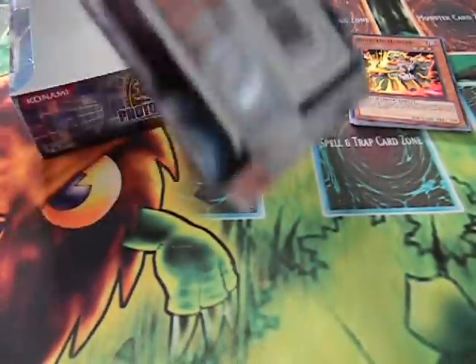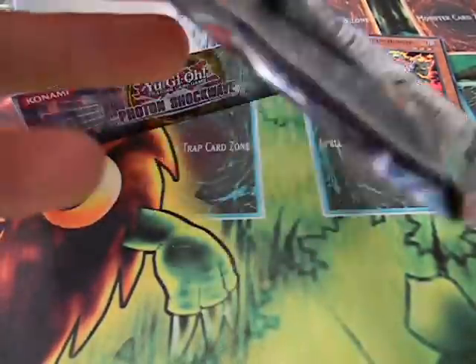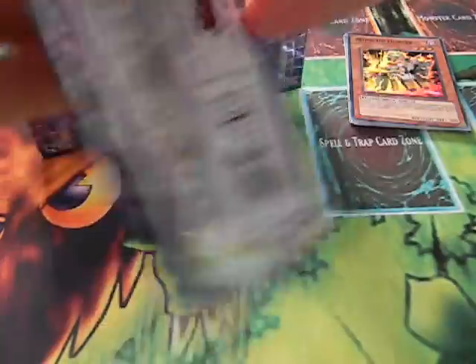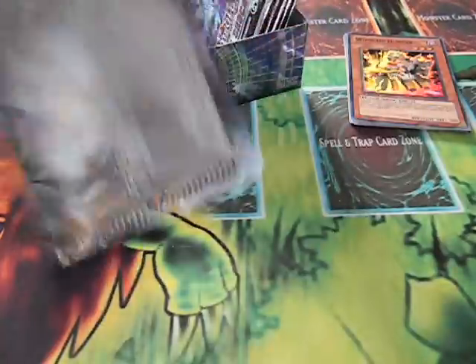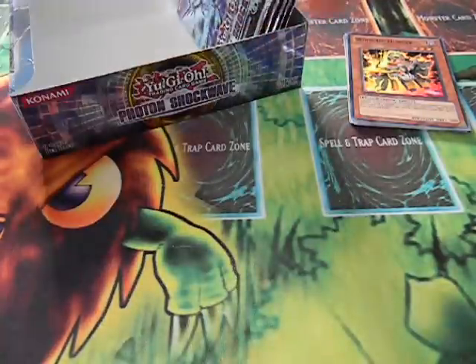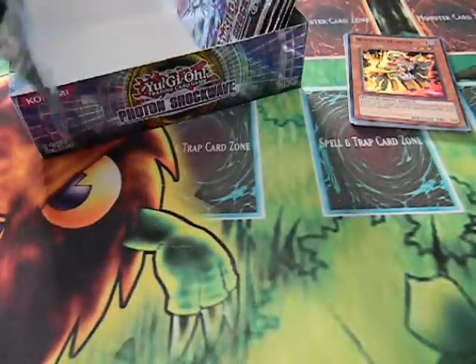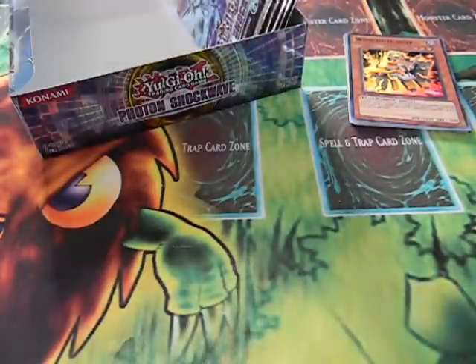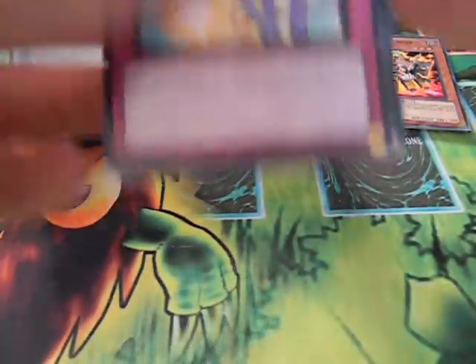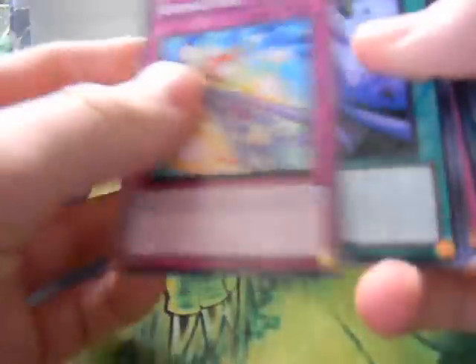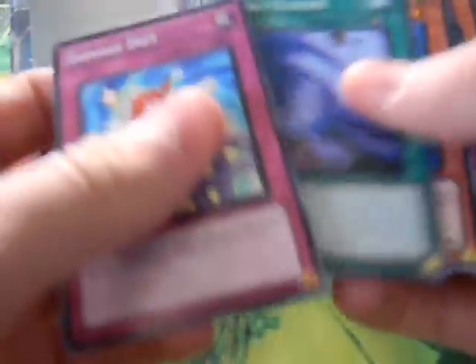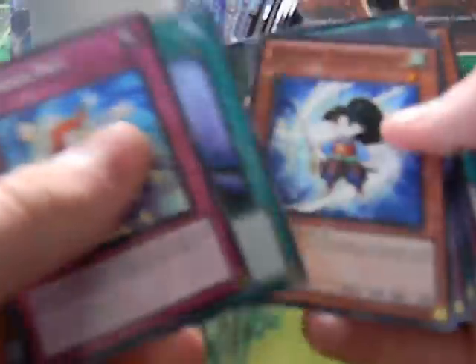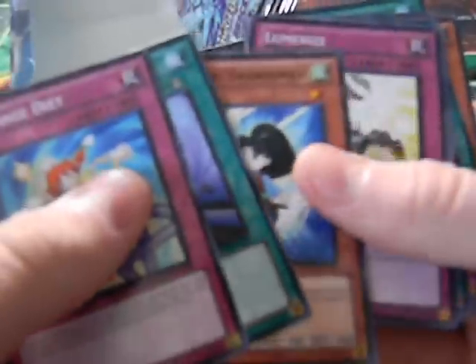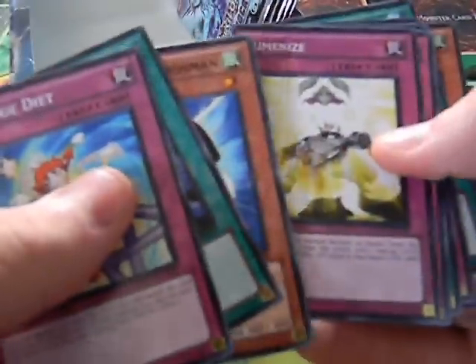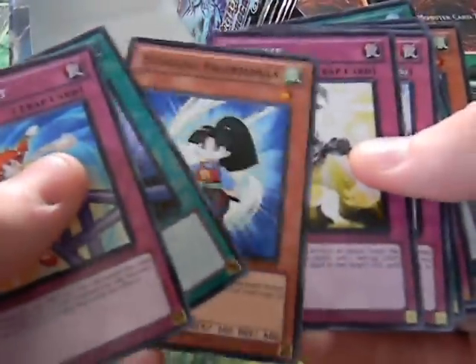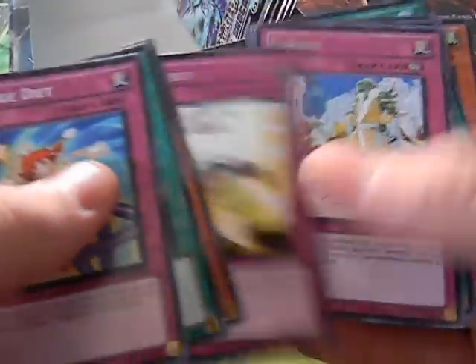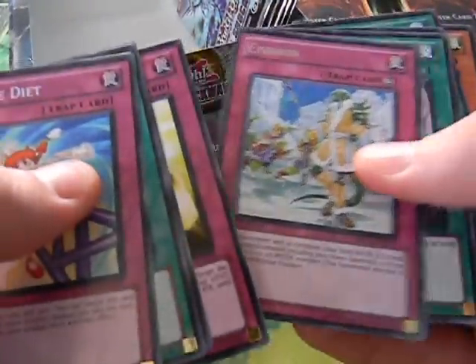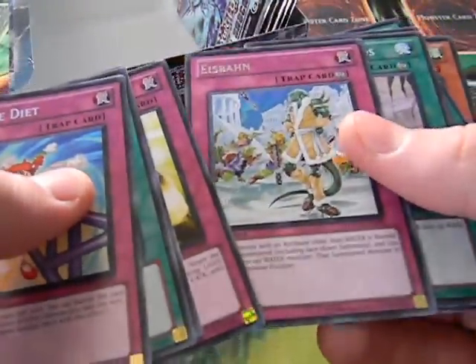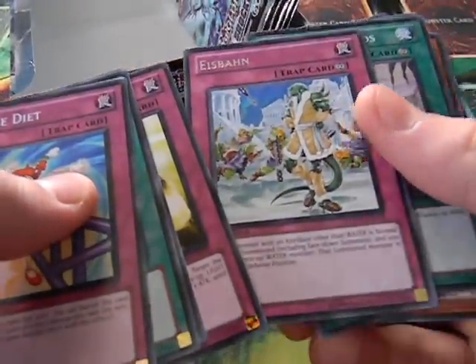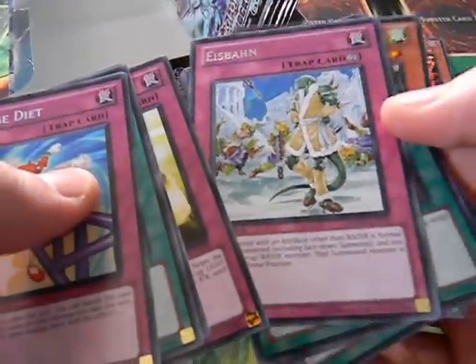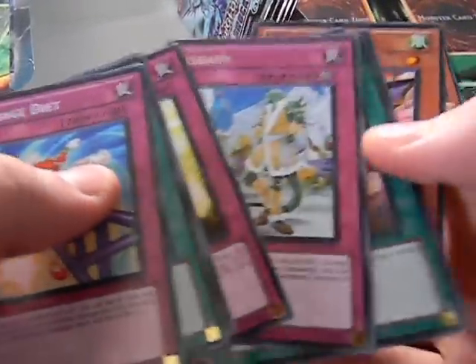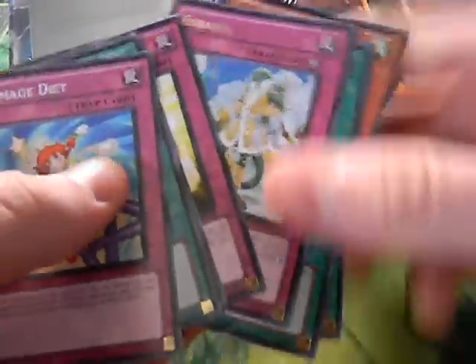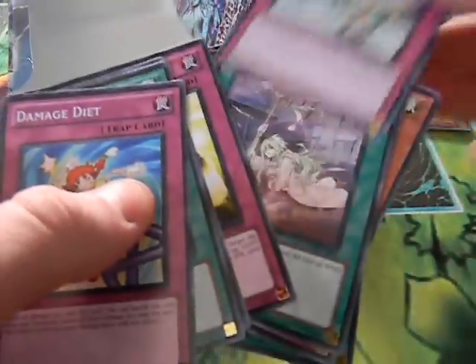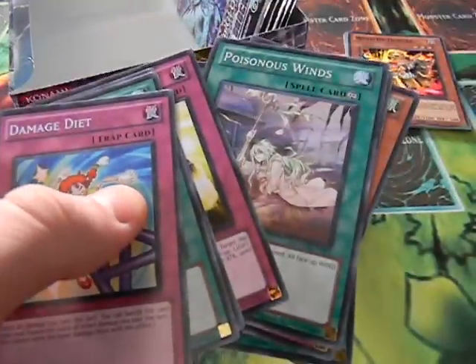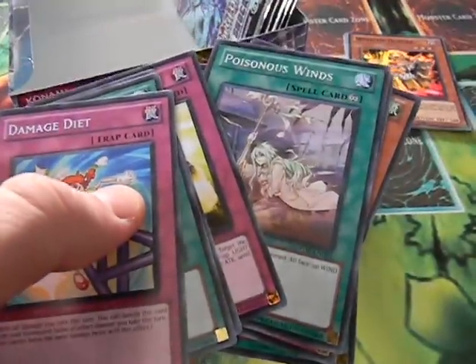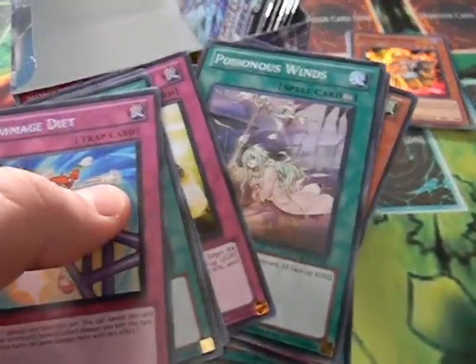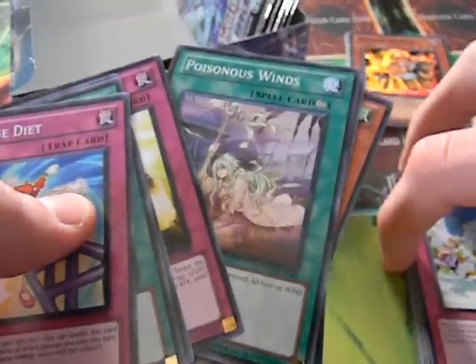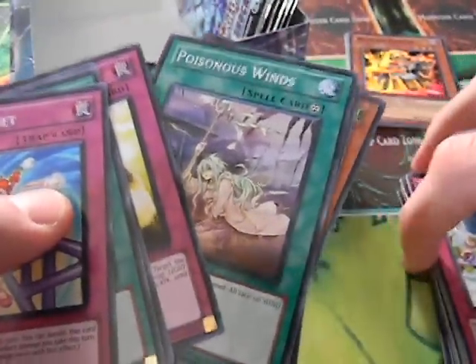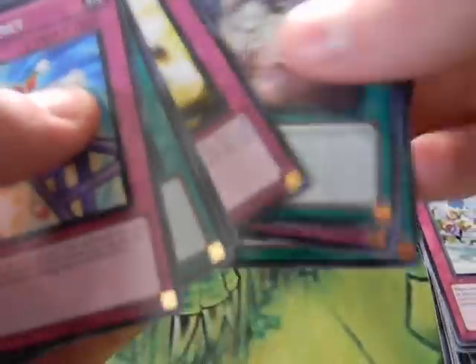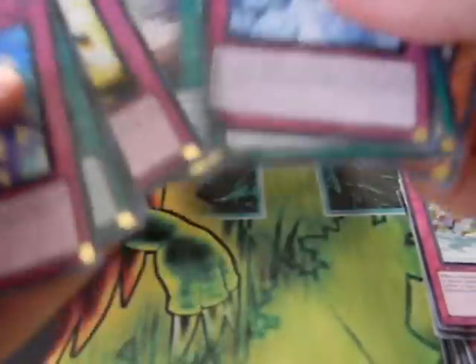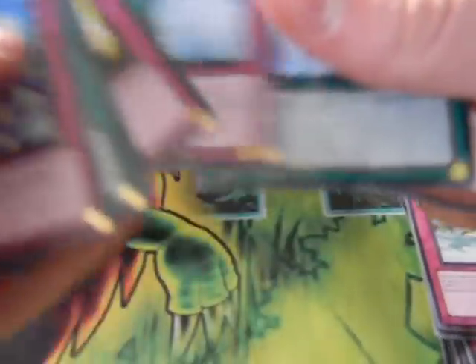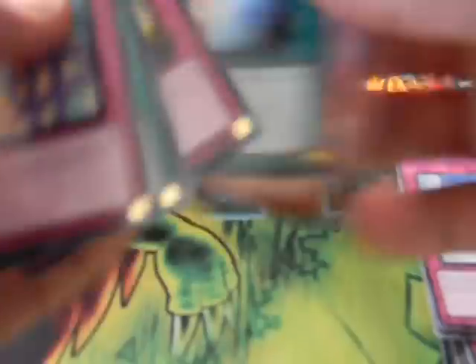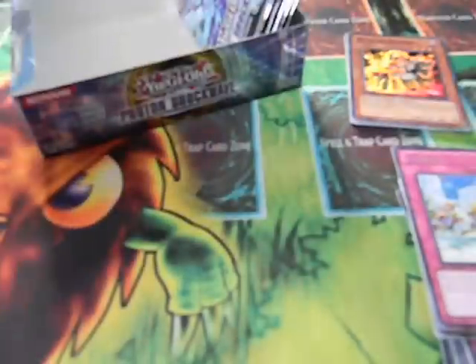Next pack: a Damaged Diet, Space Tide Clone, a Stinging Swordsman, and an East Spawn. That's it.